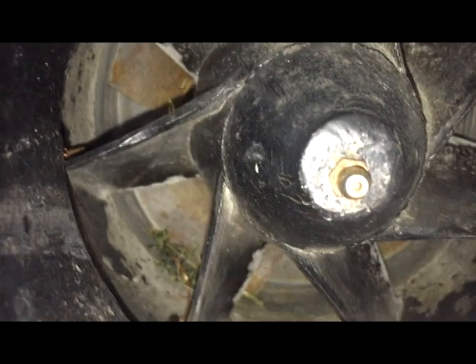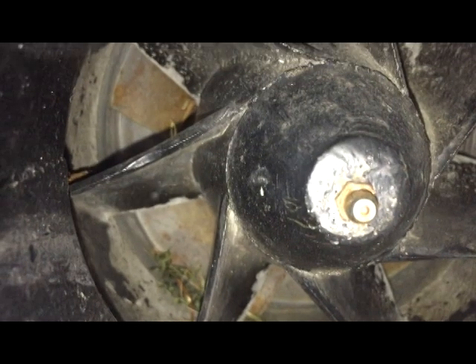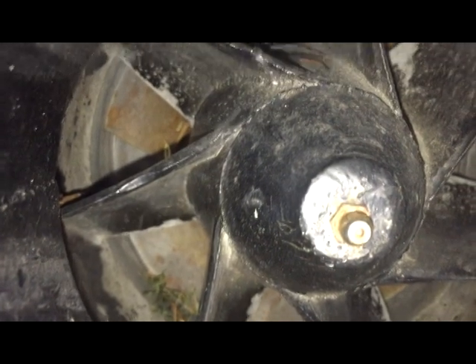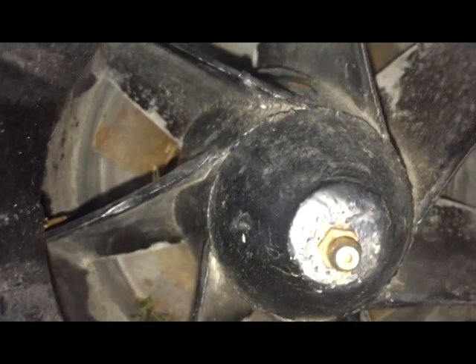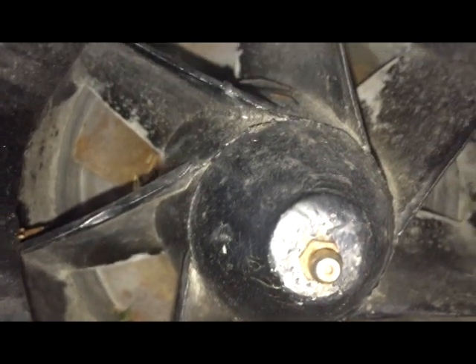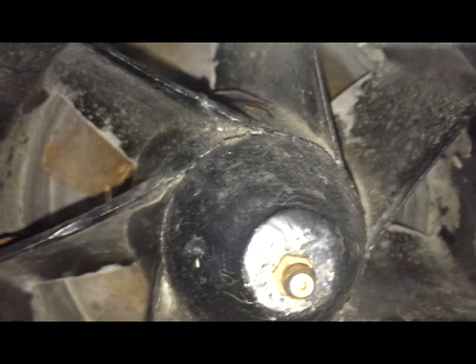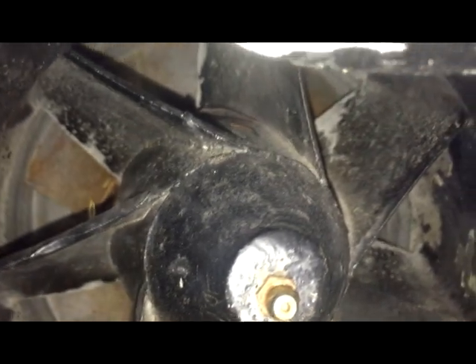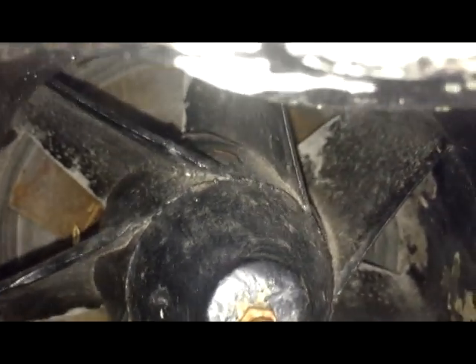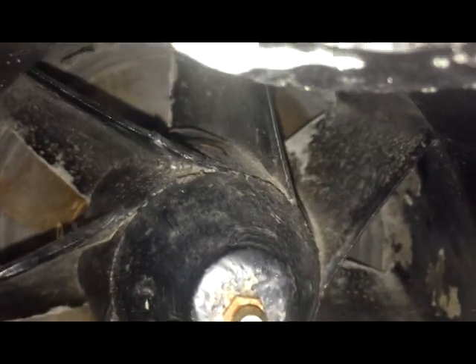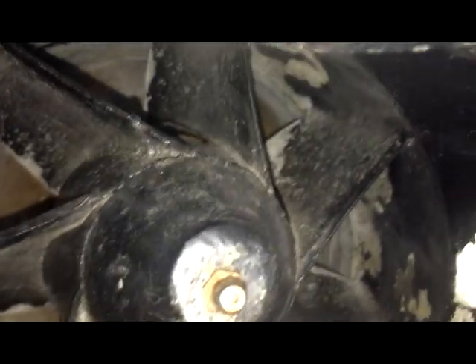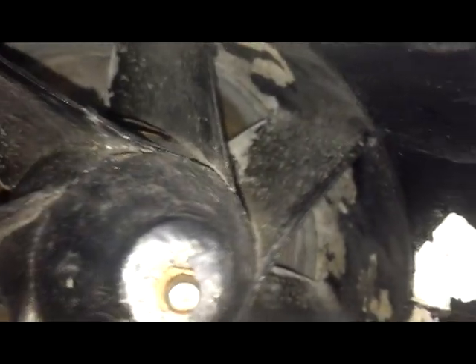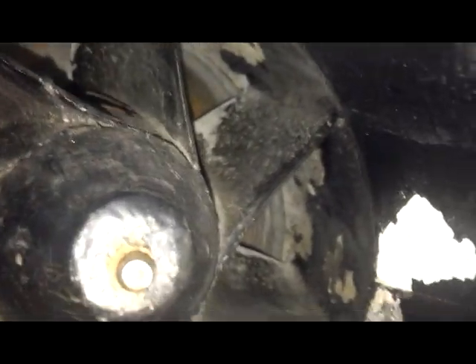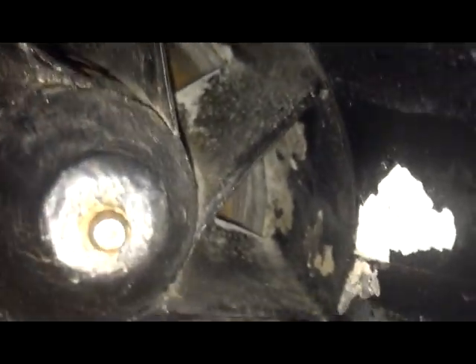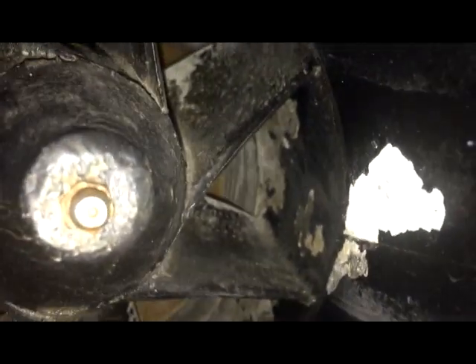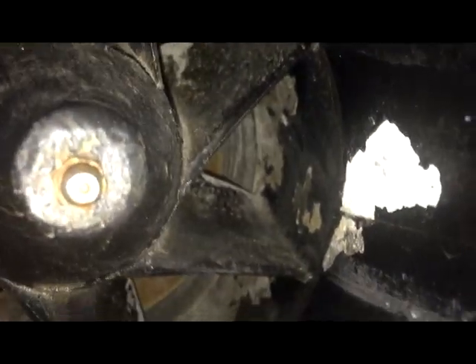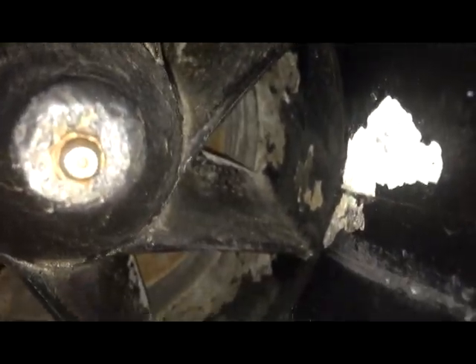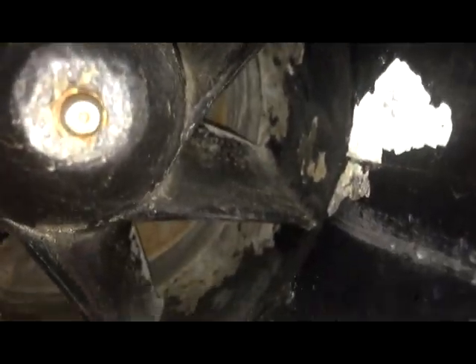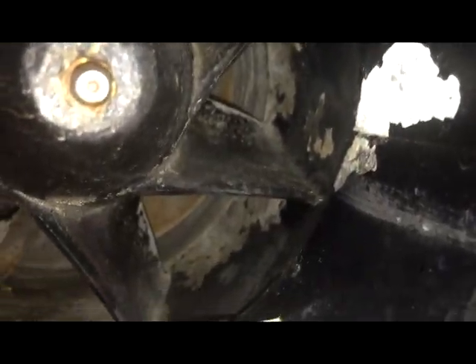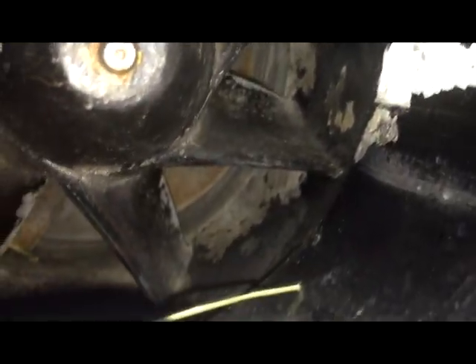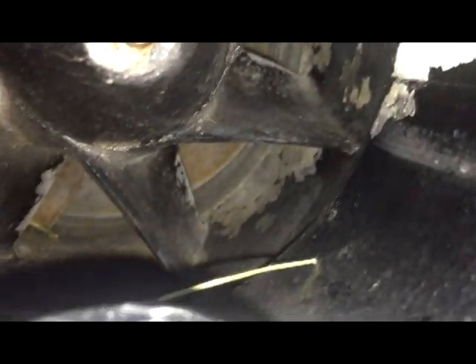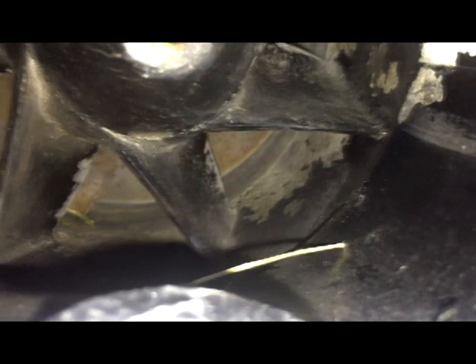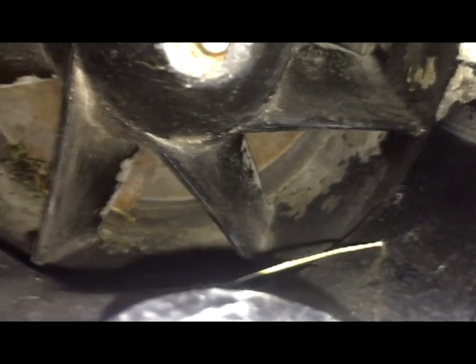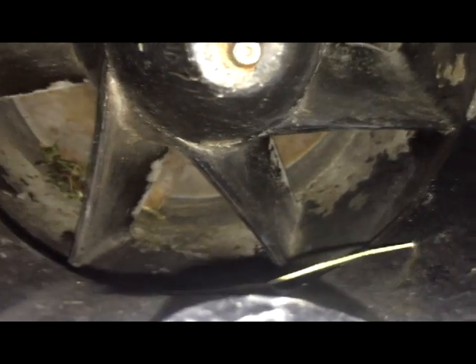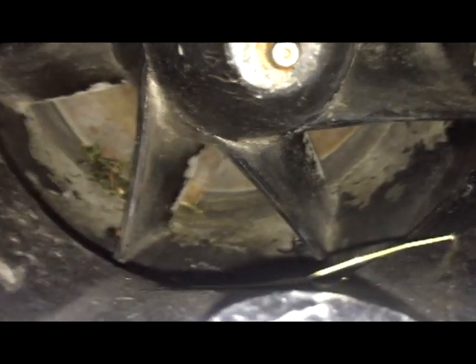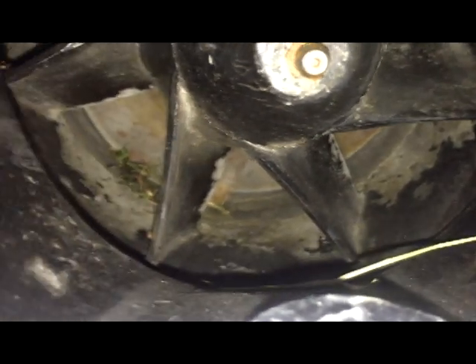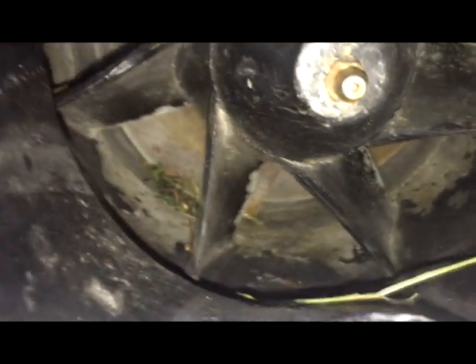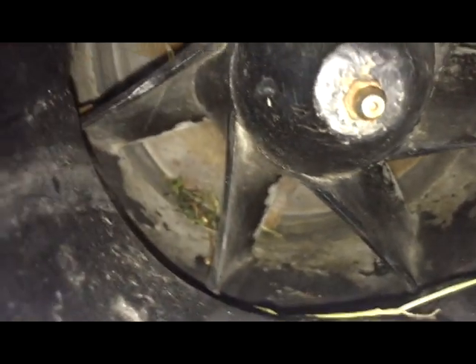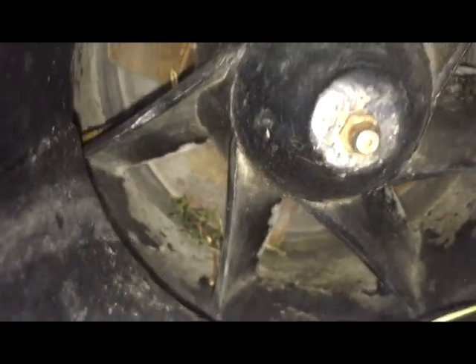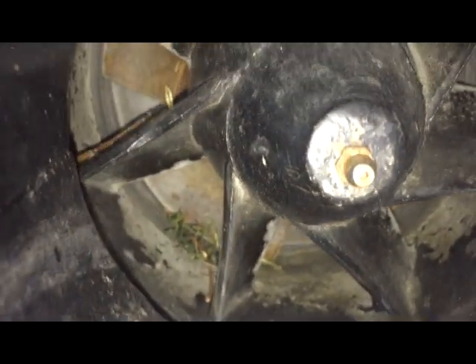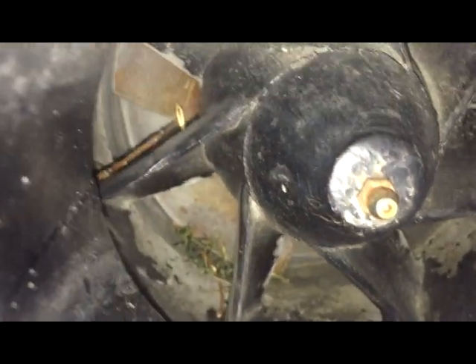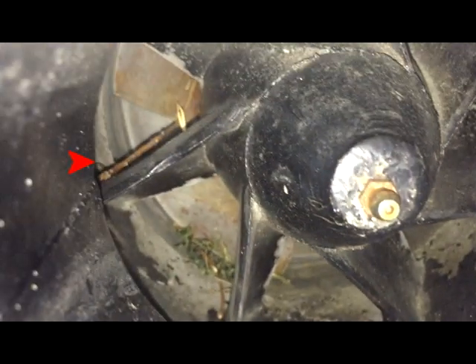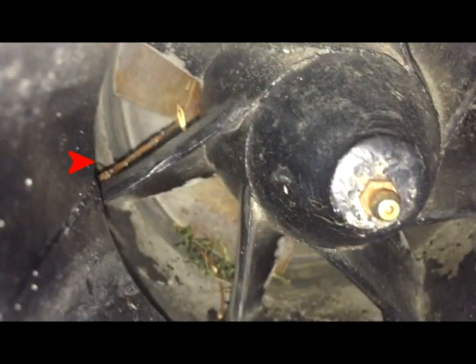I decided to inspect the stator assembly prior to removal. Here you can see the debris and a little twig that got stuck between the impeller and the stator that I couldn't see from the underside of the boat.